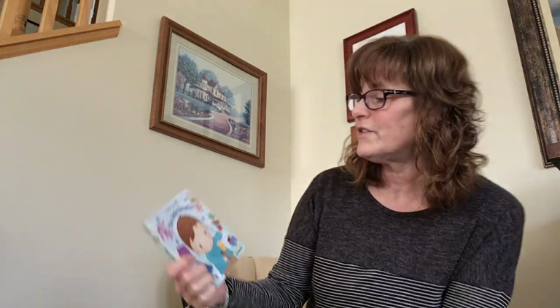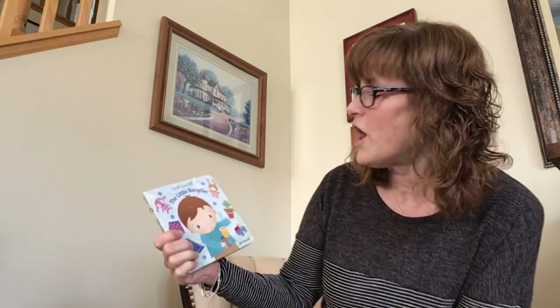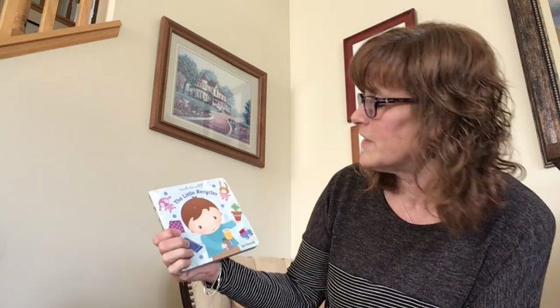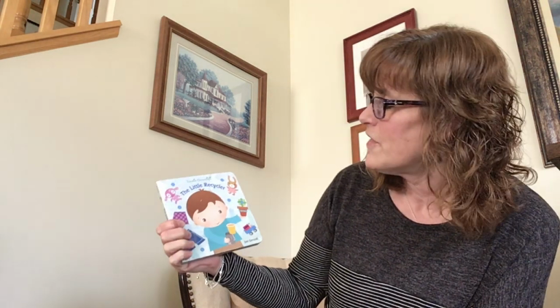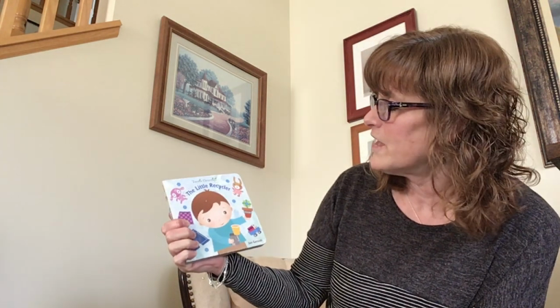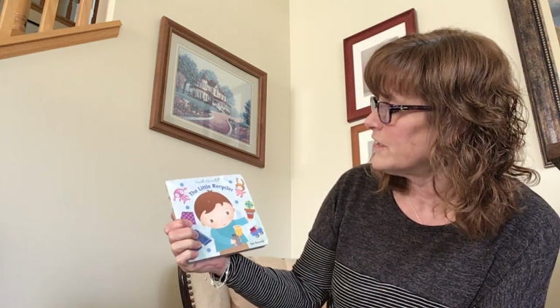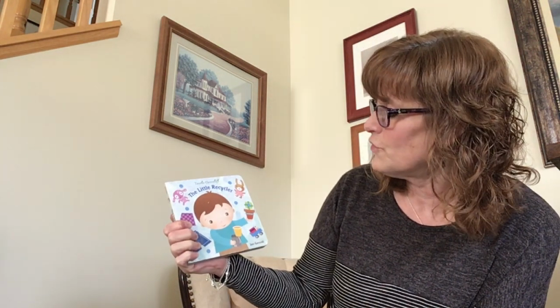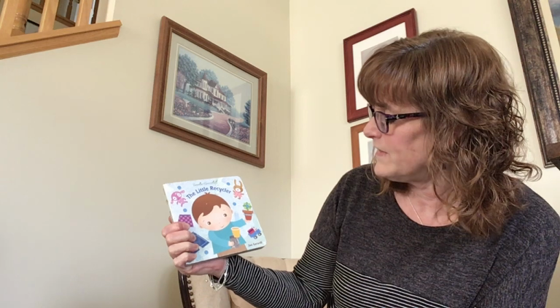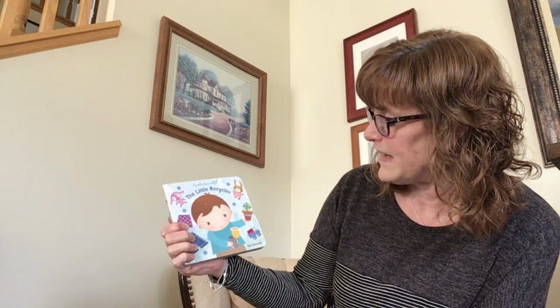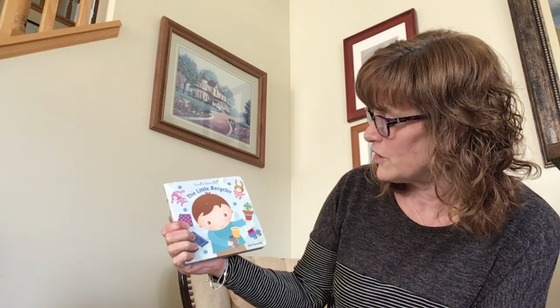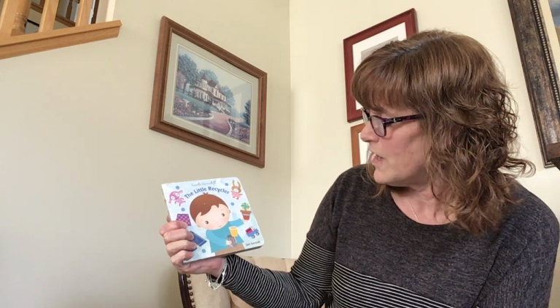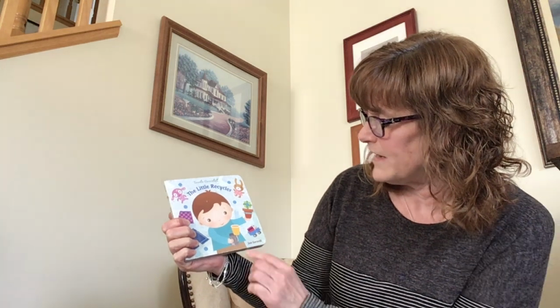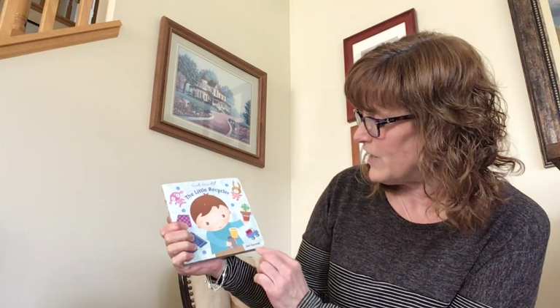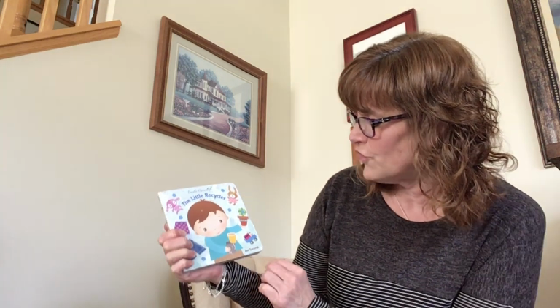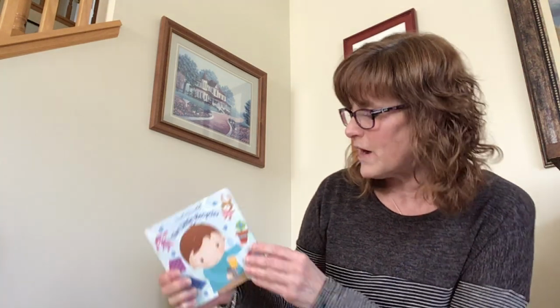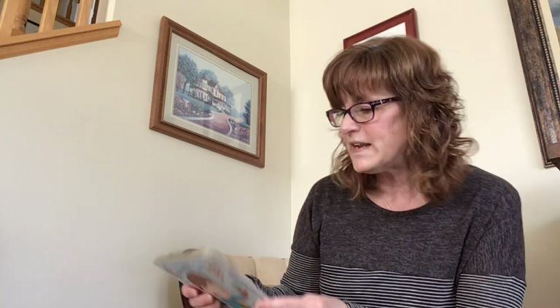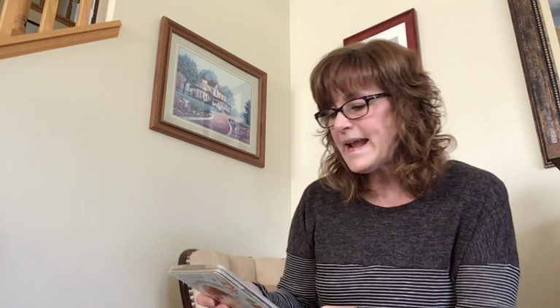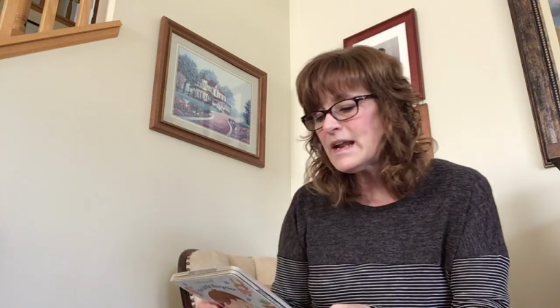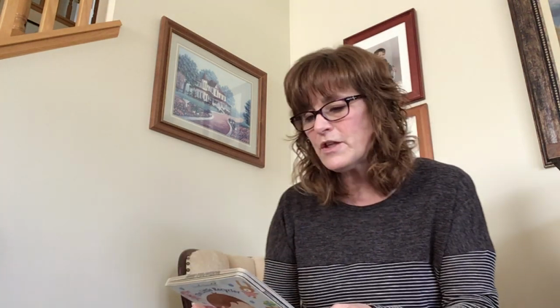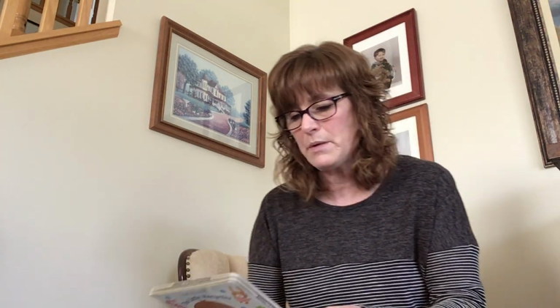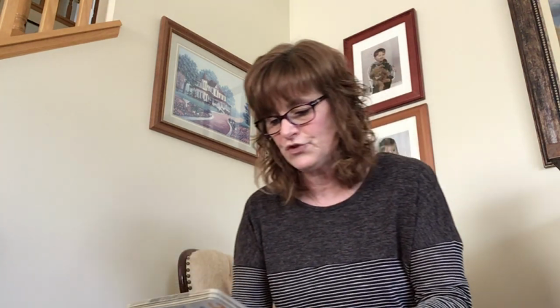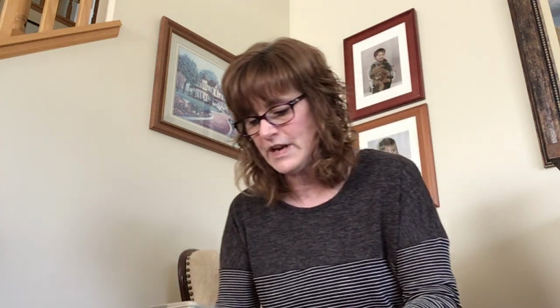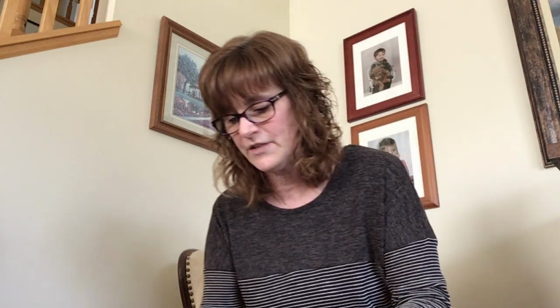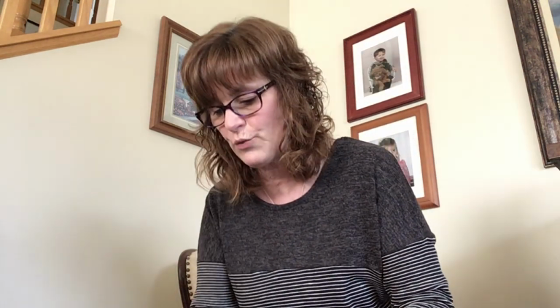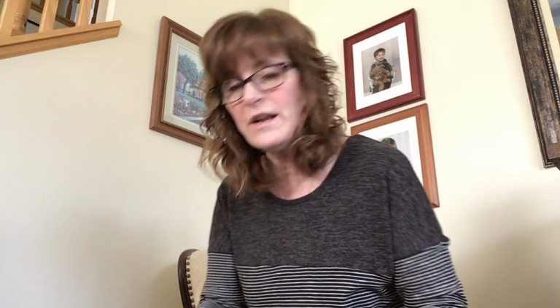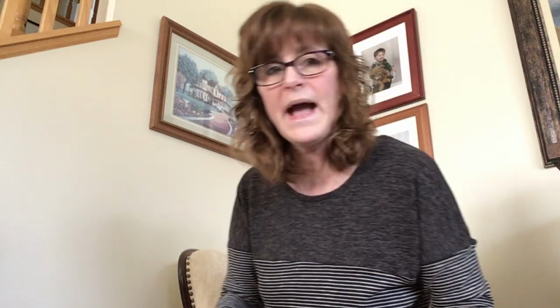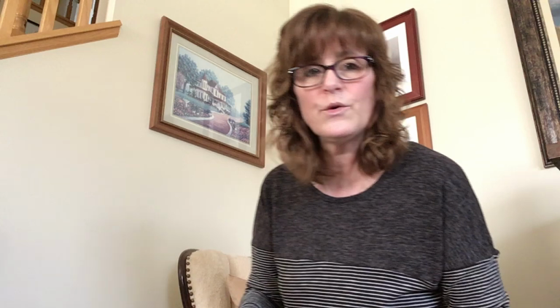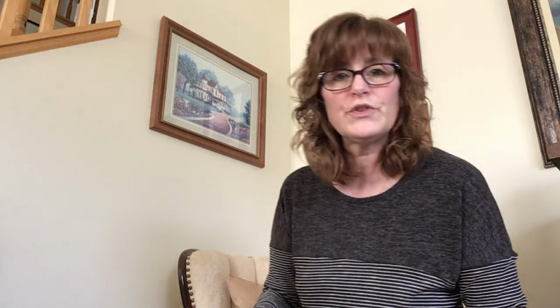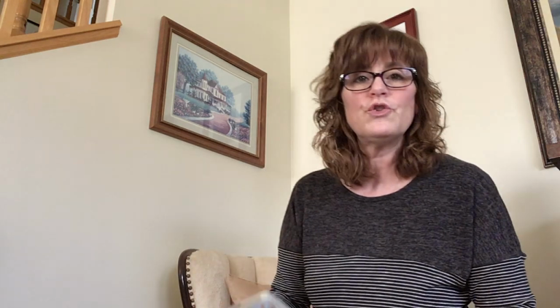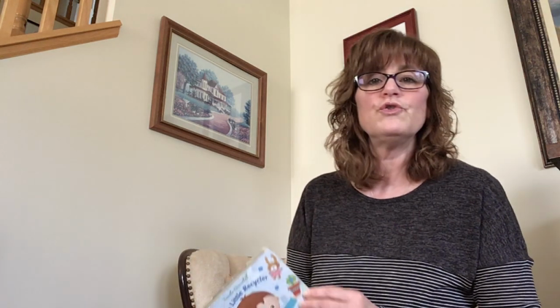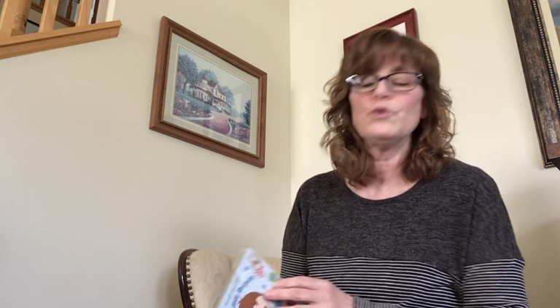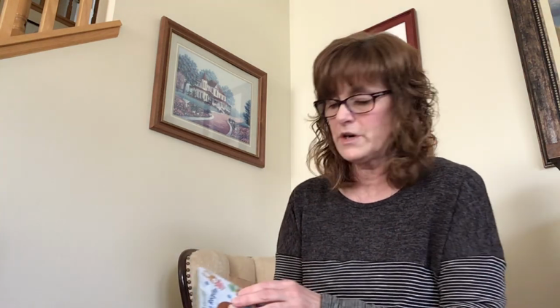This is called The Little Recycler by Jan Garardi and the publisher is Random House, New York.